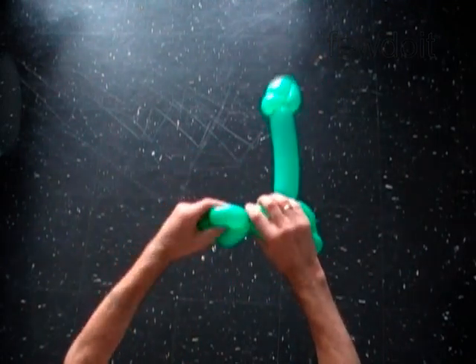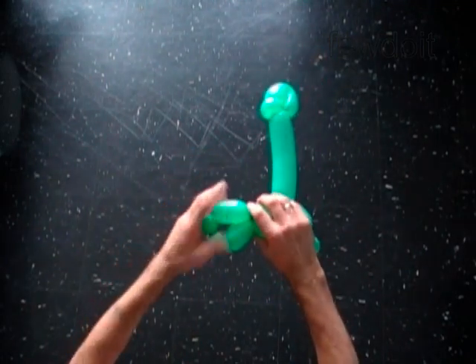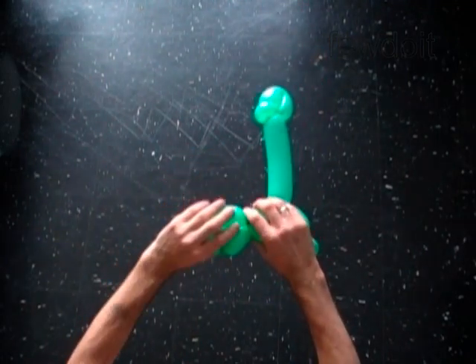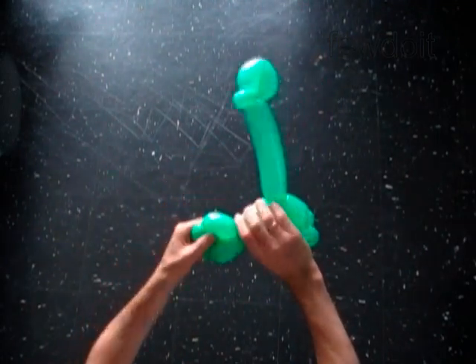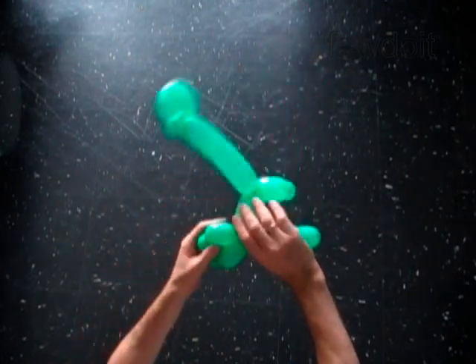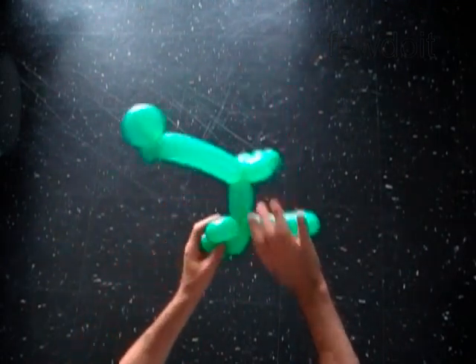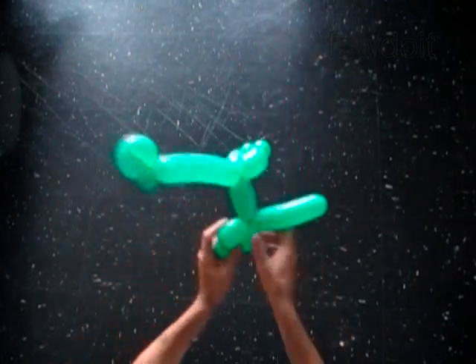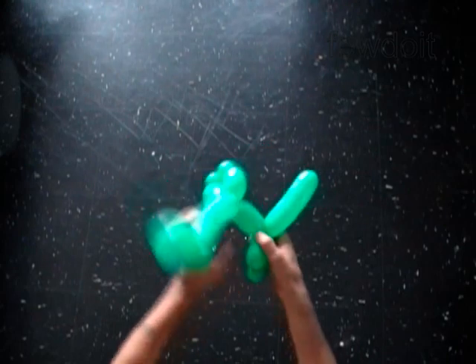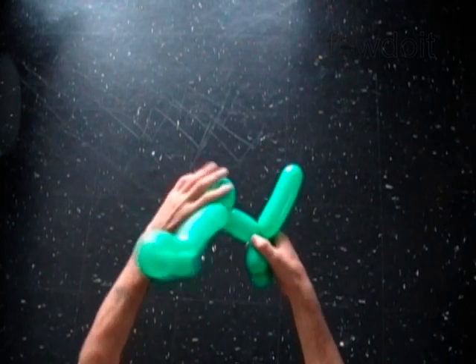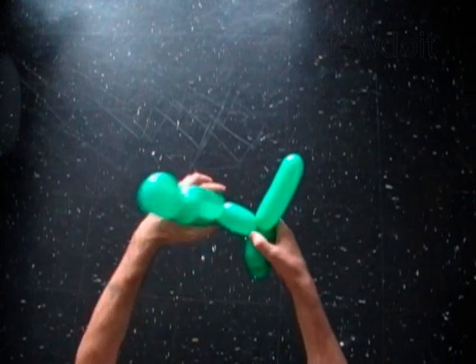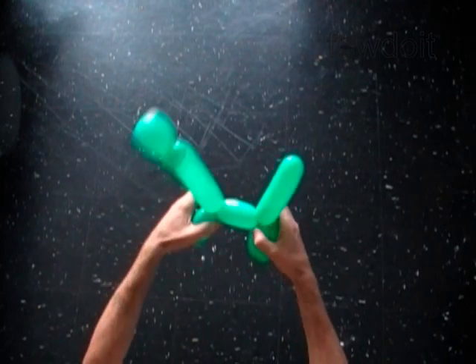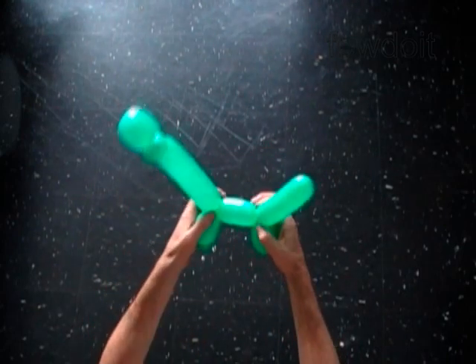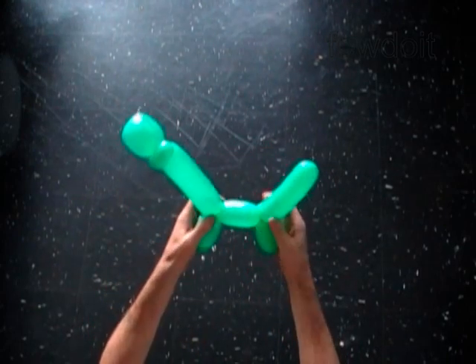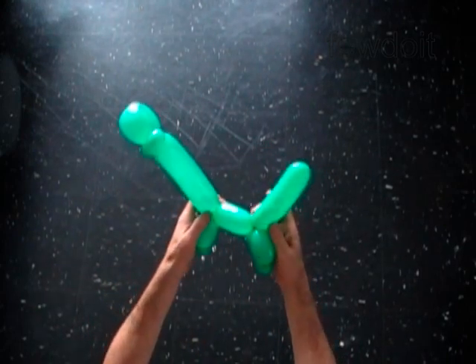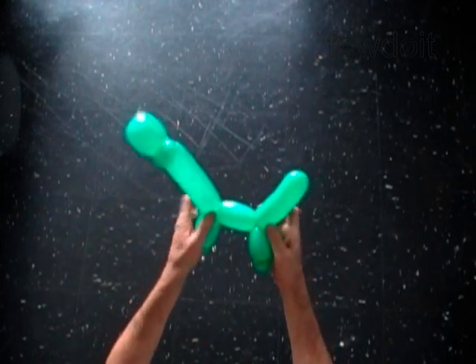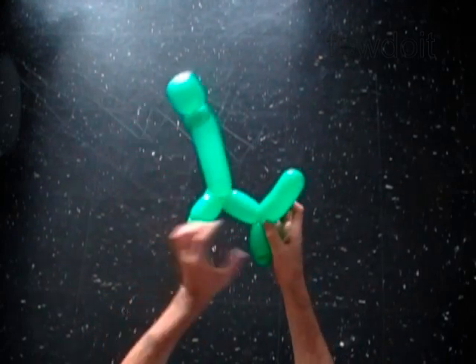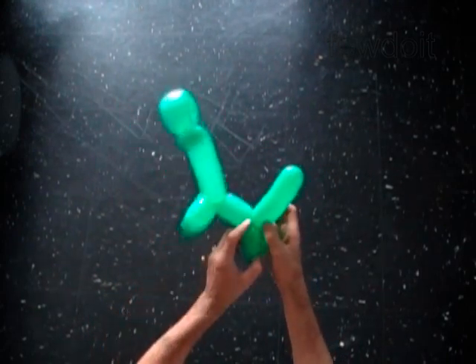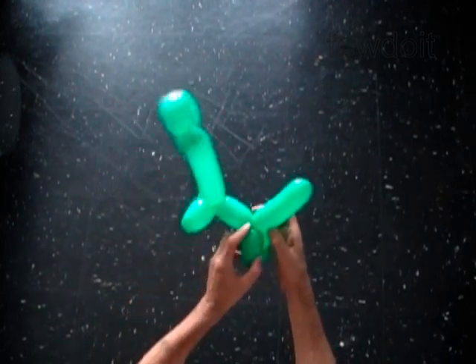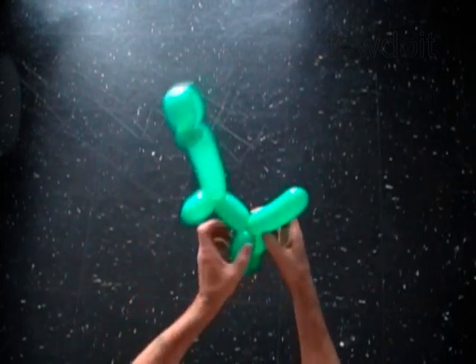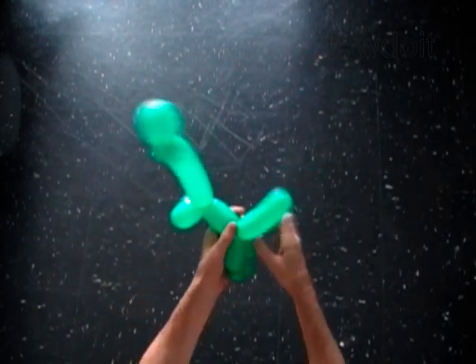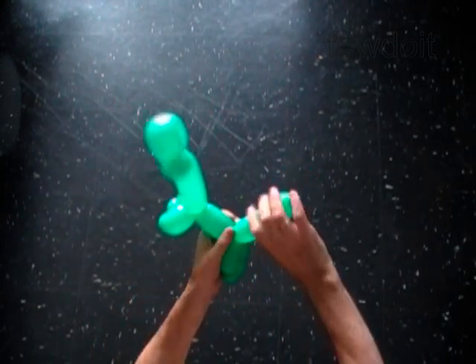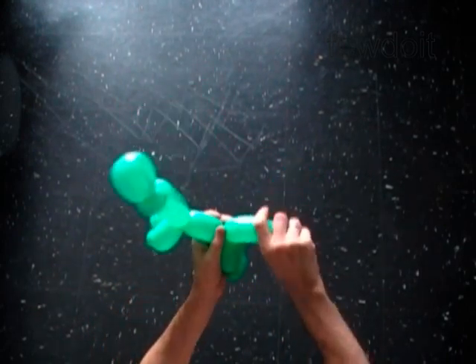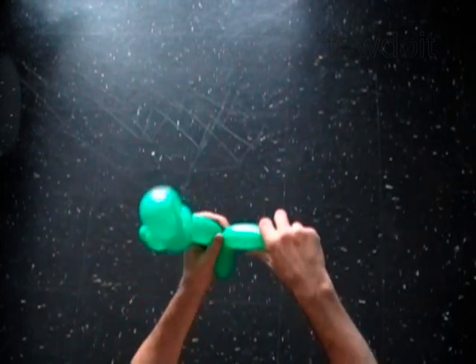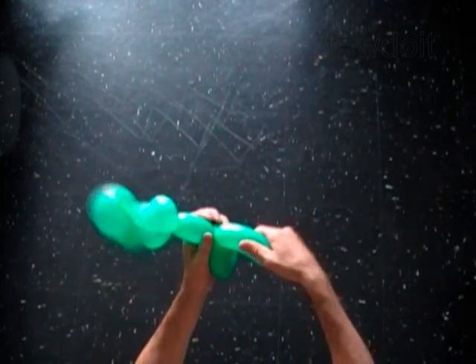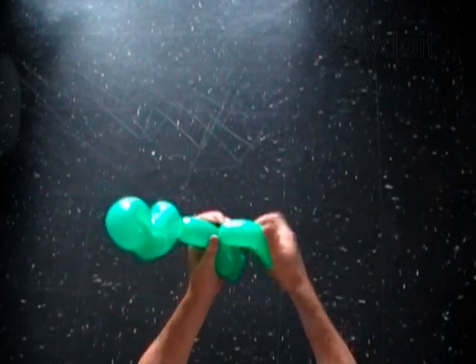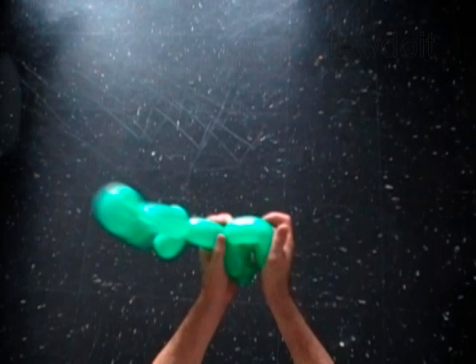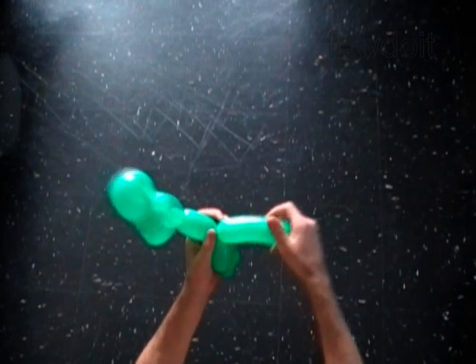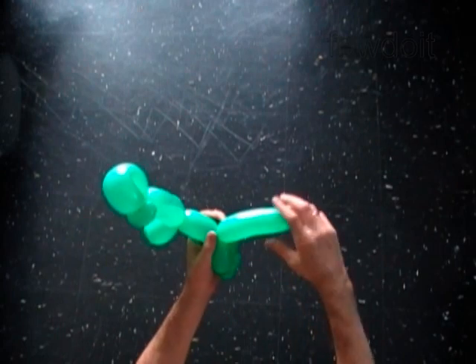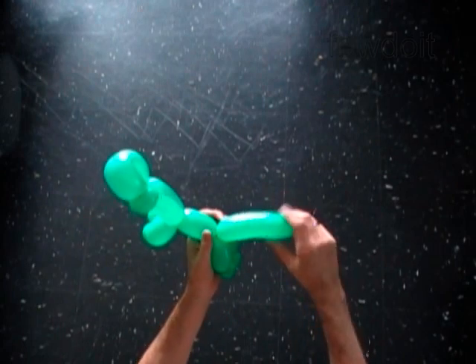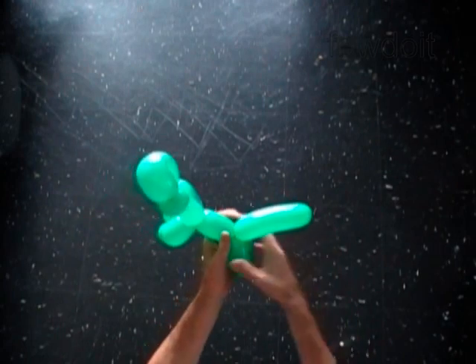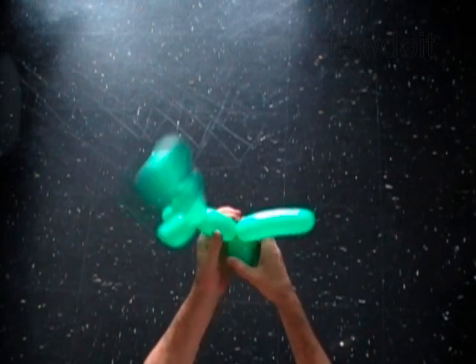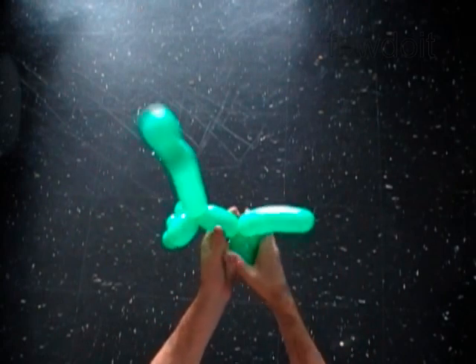The rest of the balloon is the thirteenth bubble. It is the tail of the dinosaur. Fix all bubbles in proper position.